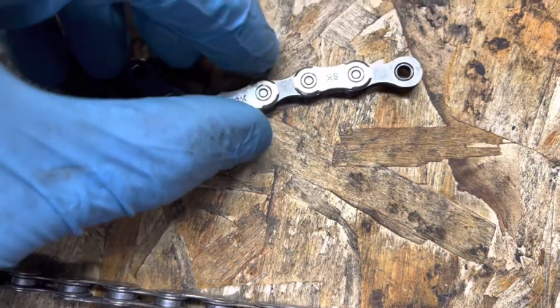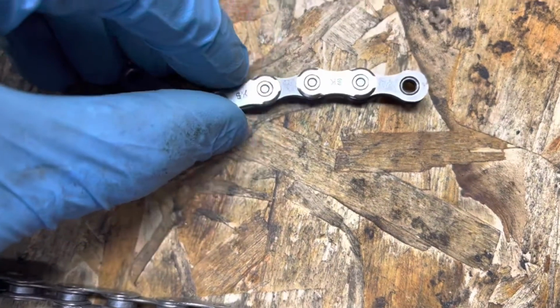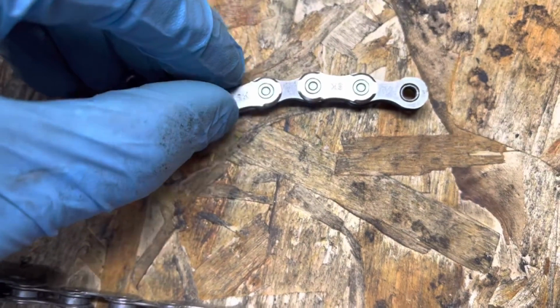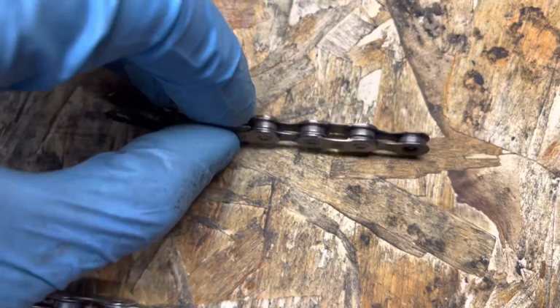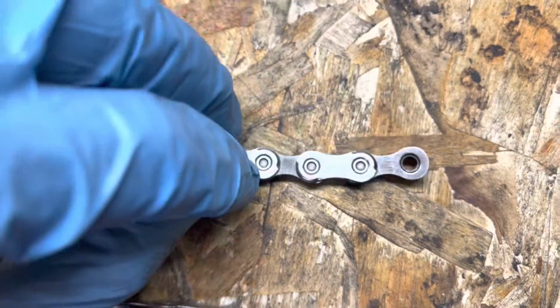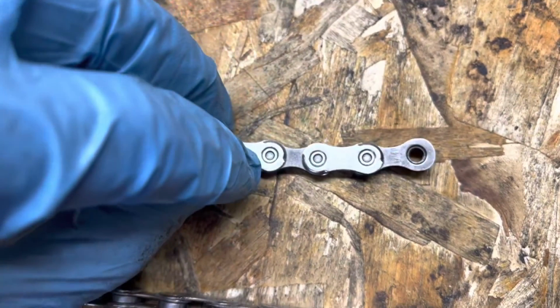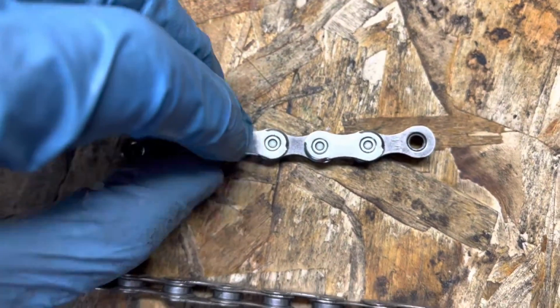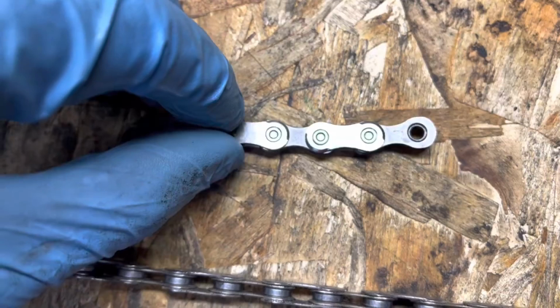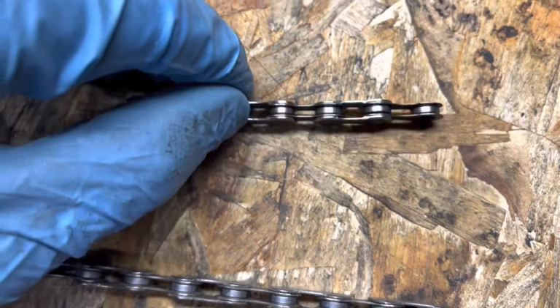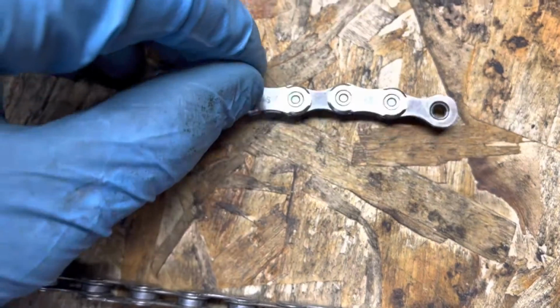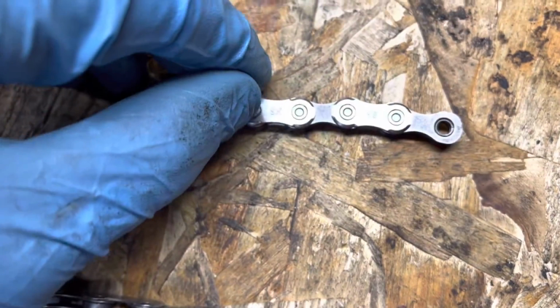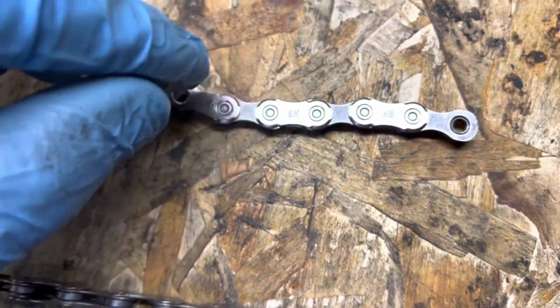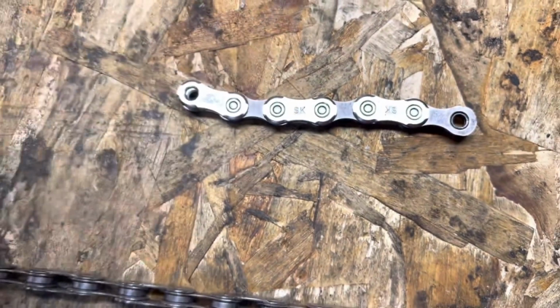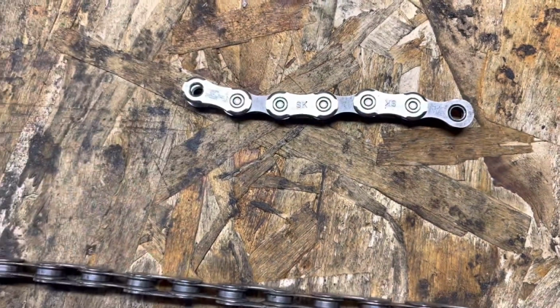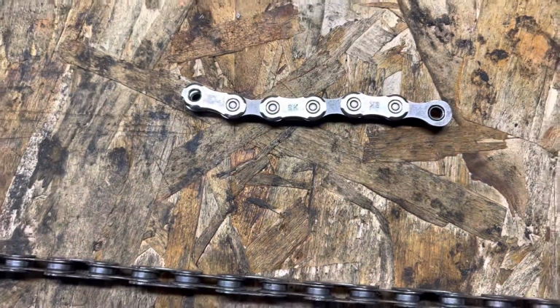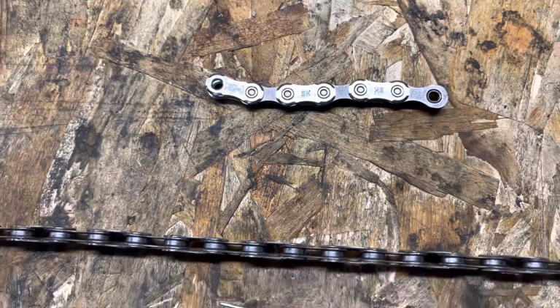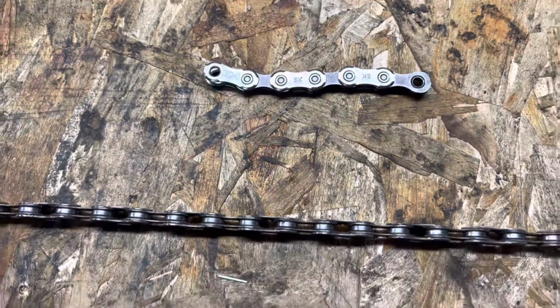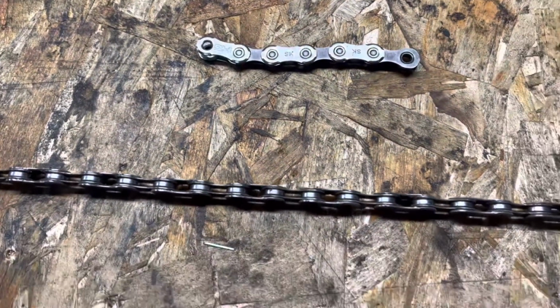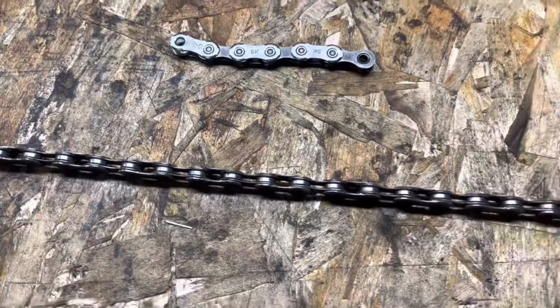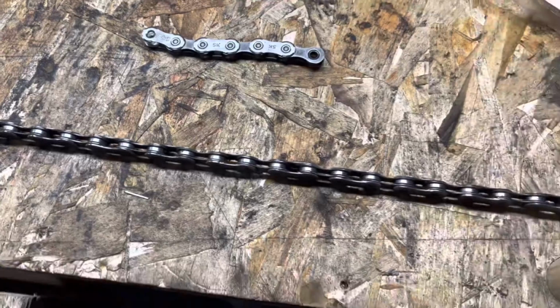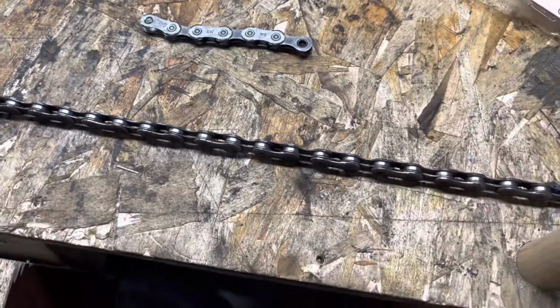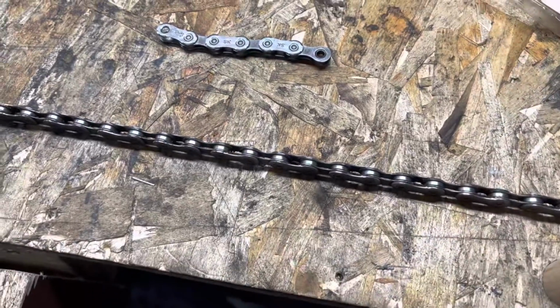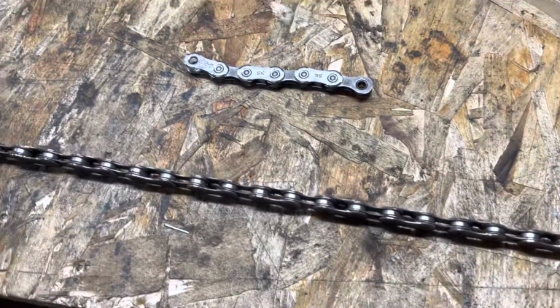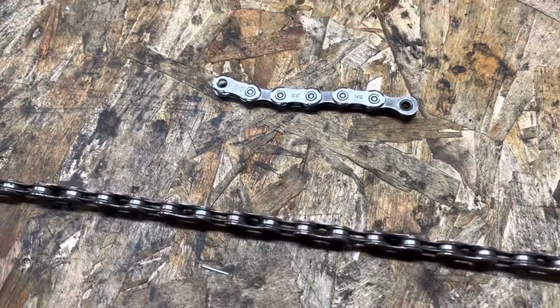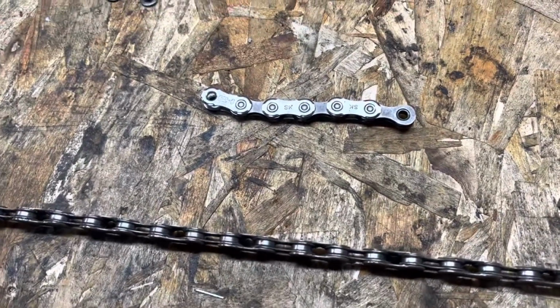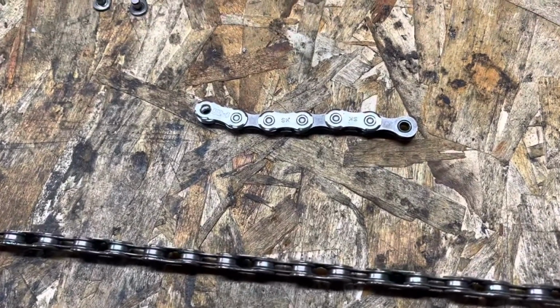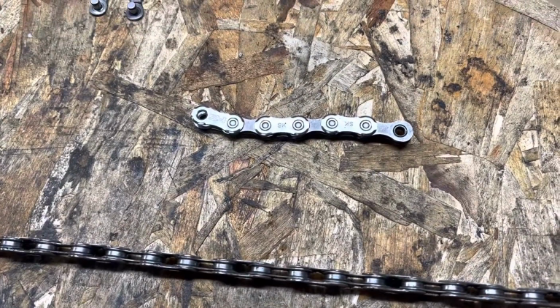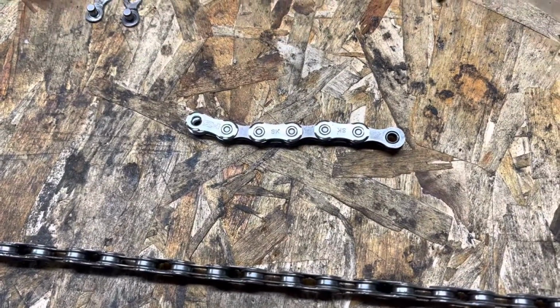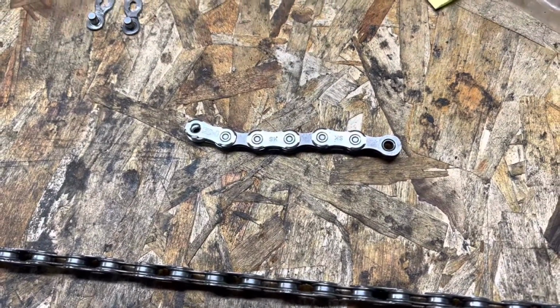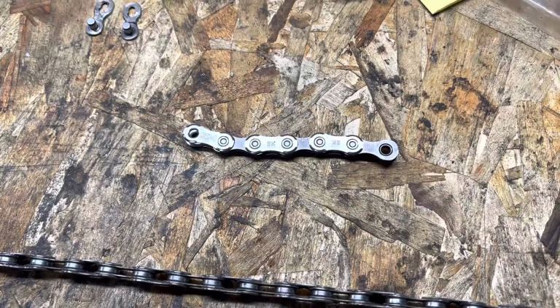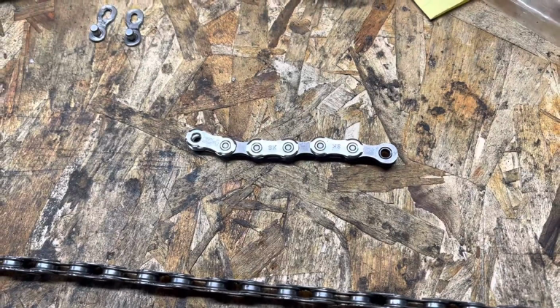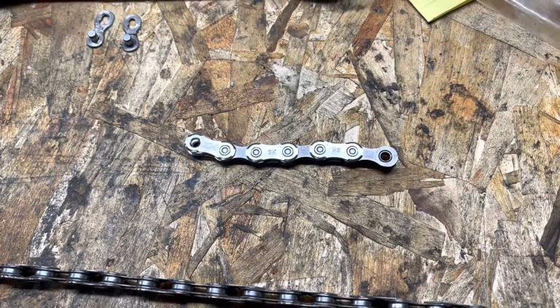Notice the chamfers are different — see that. Put these chains on correctly and they'll shift a whole lot better. I do see them come in from time to time installed backwards, and they do not shift the way they're supposed to.